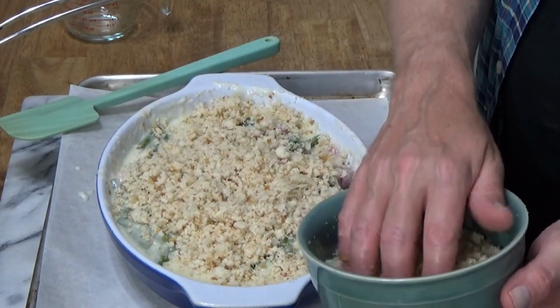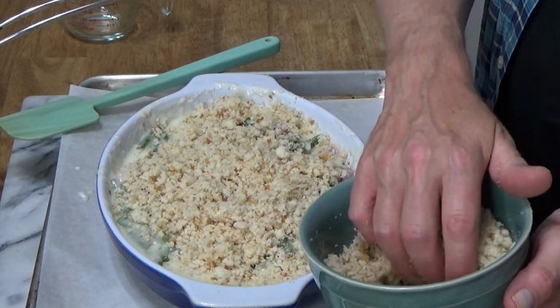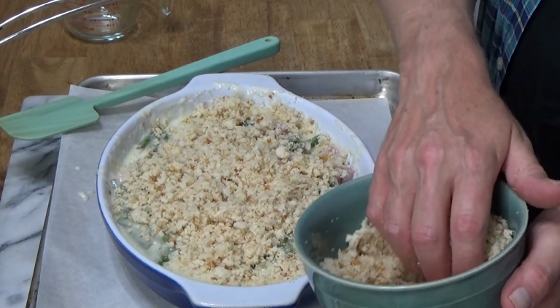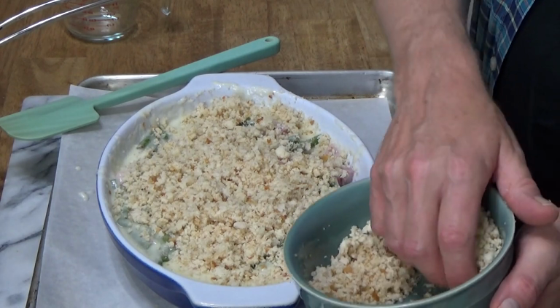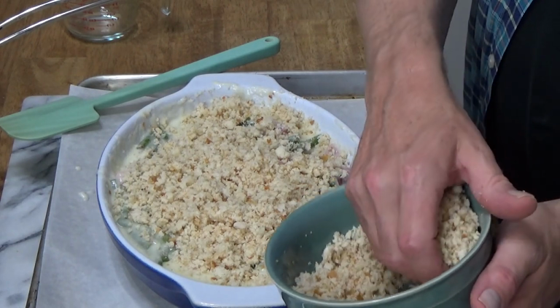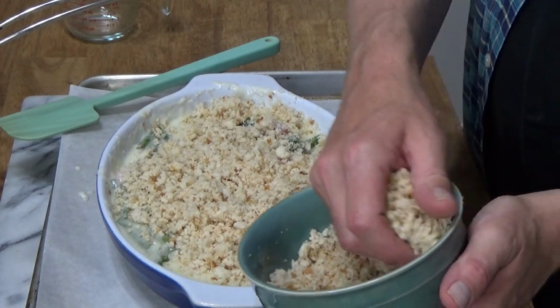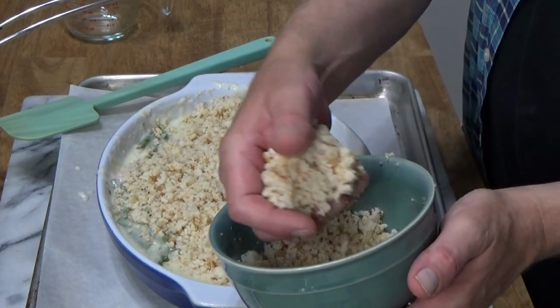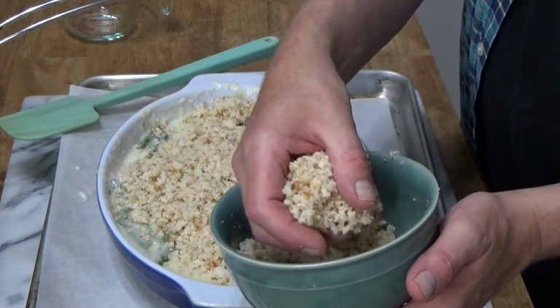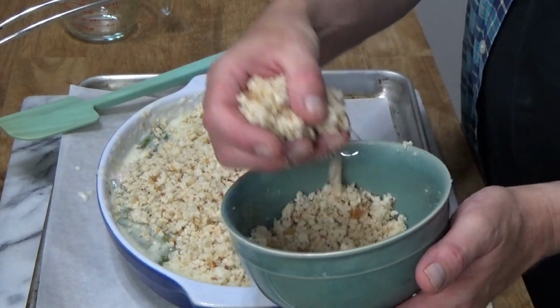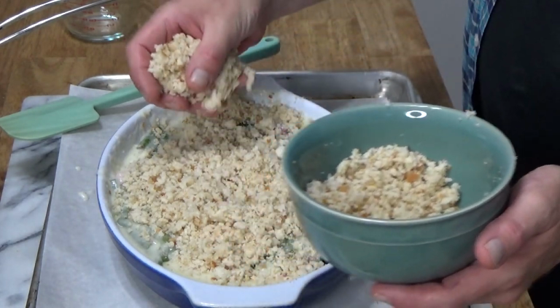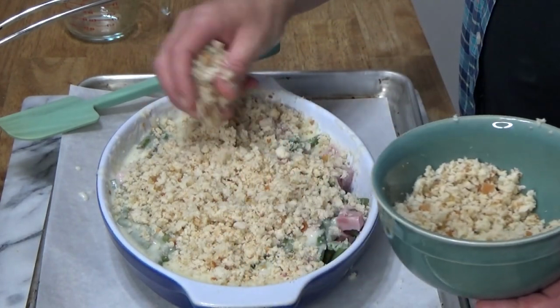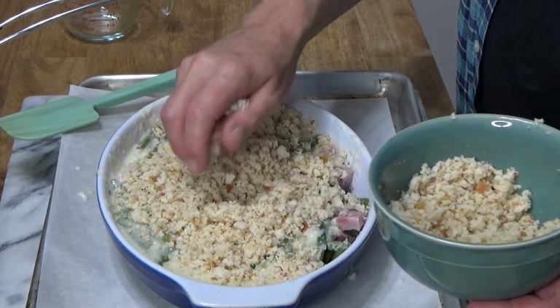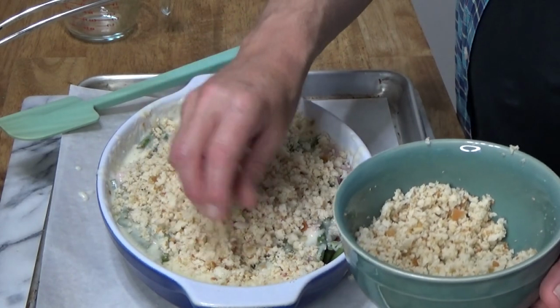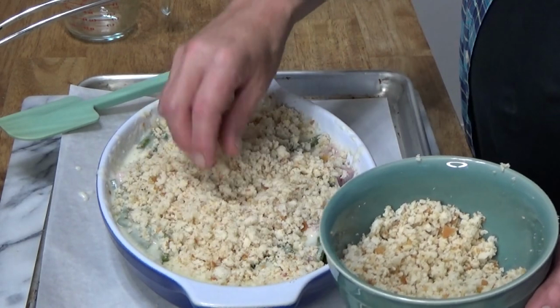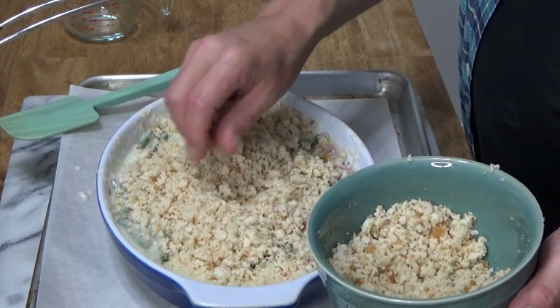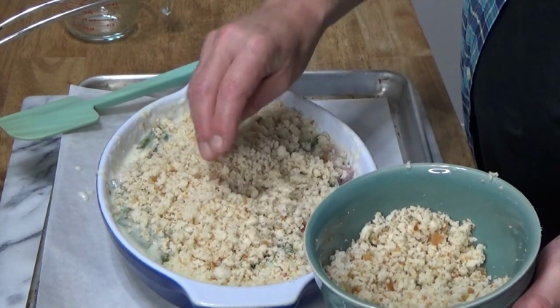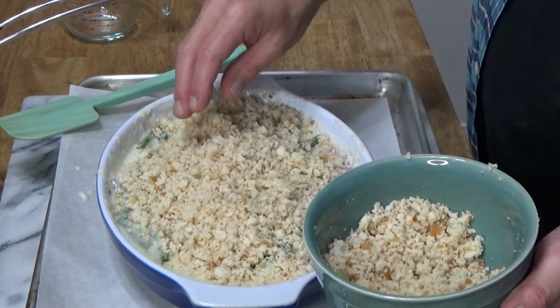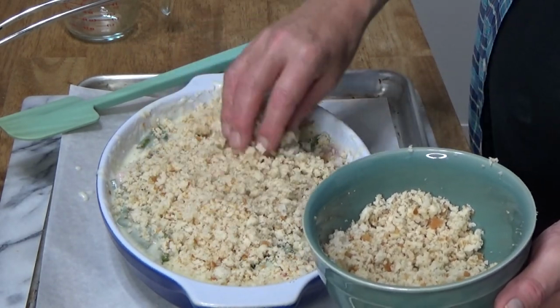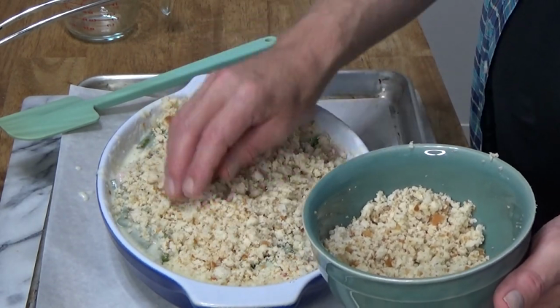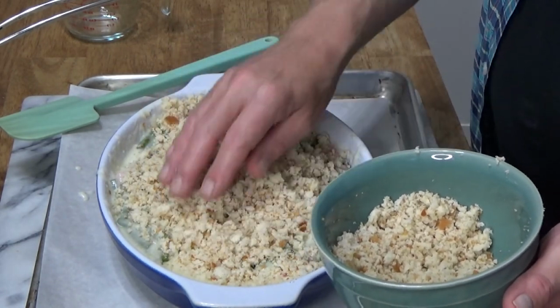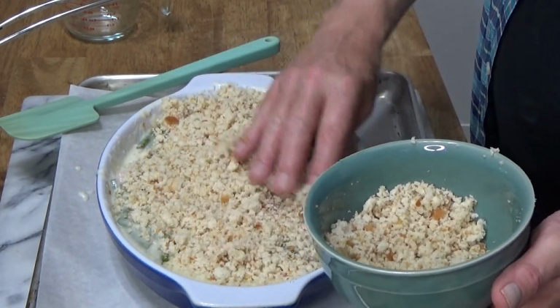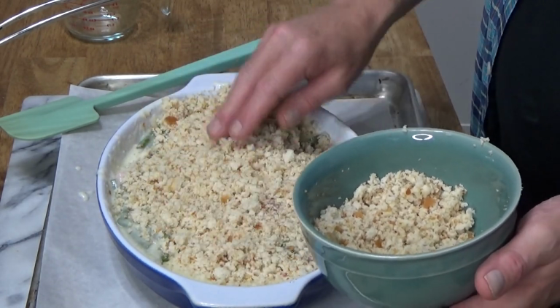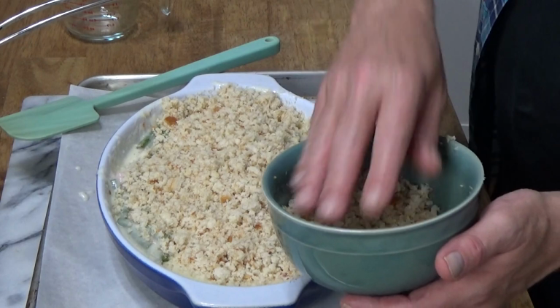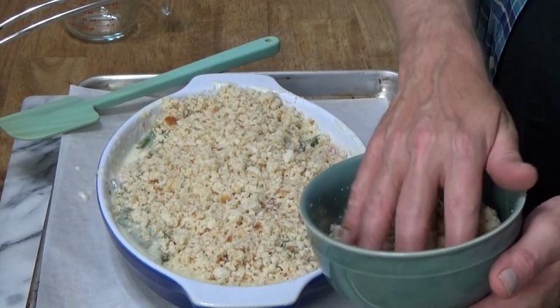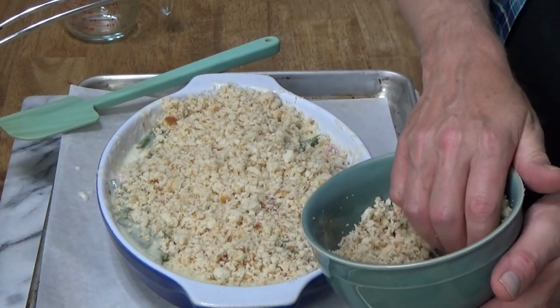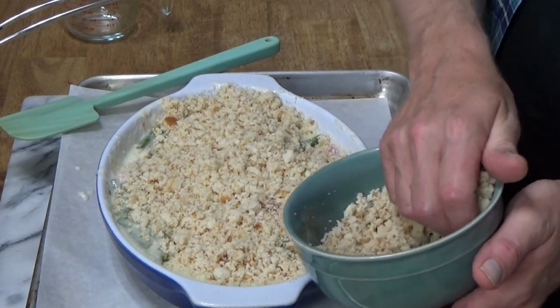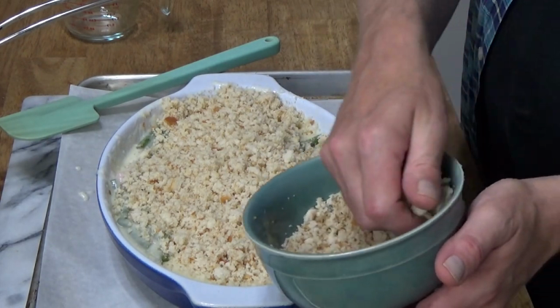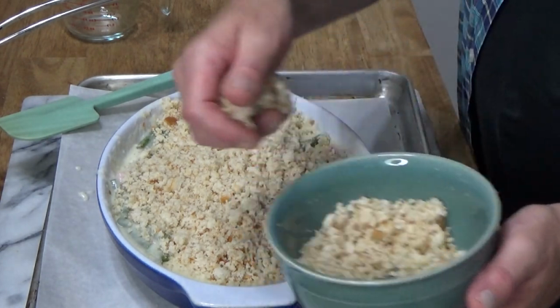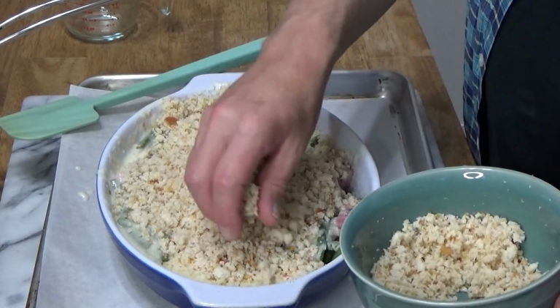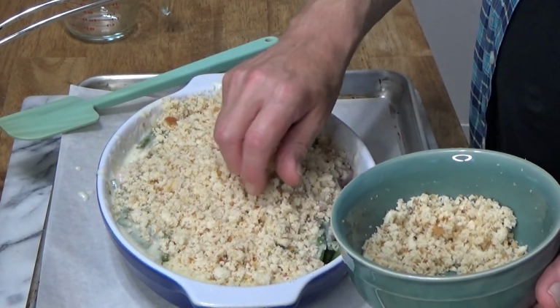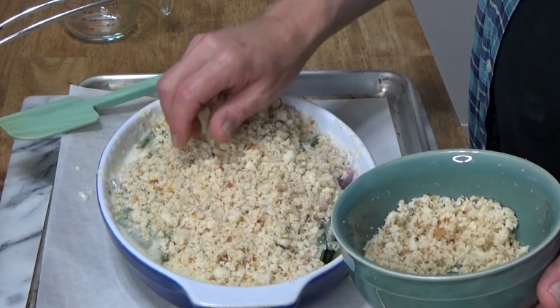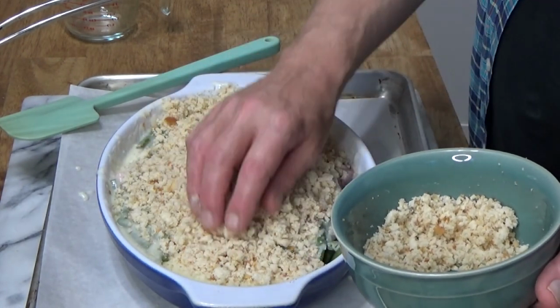The breadcrumbs are going to give this gratin a very nice crisp lid. I may not even use all of these breadcrumbs, and that's okay — anything left over can be frozen.